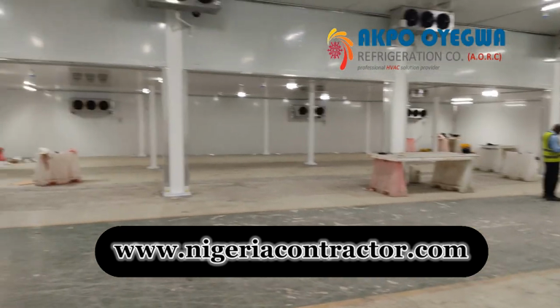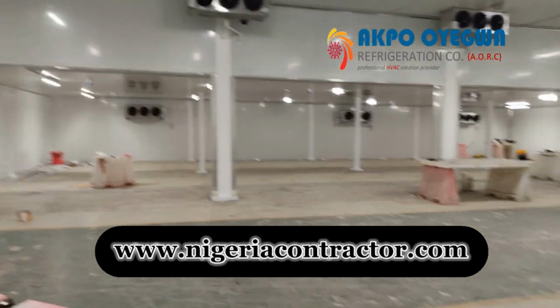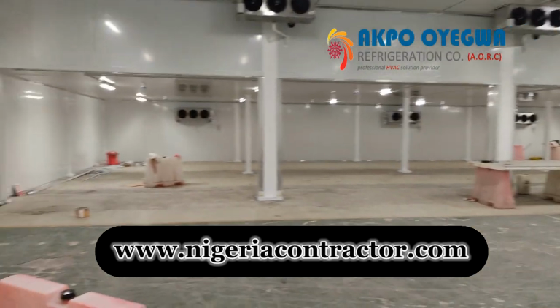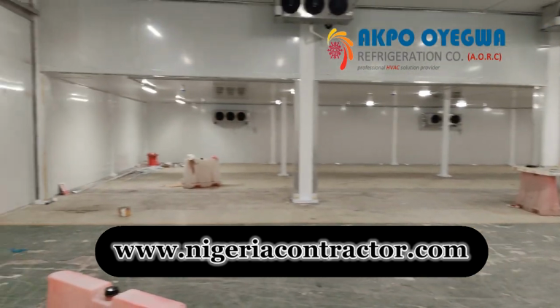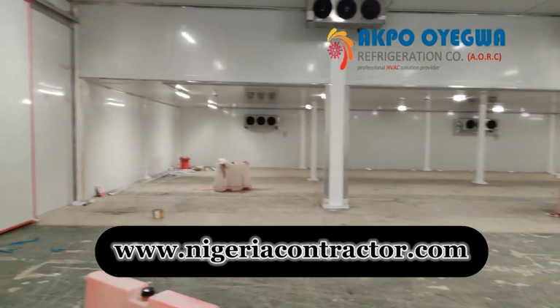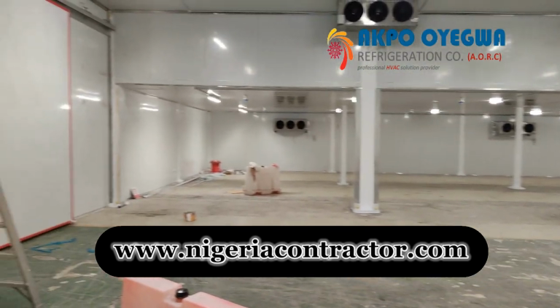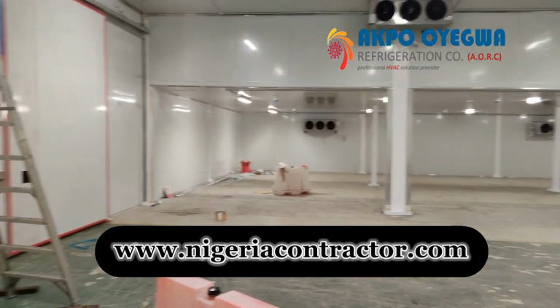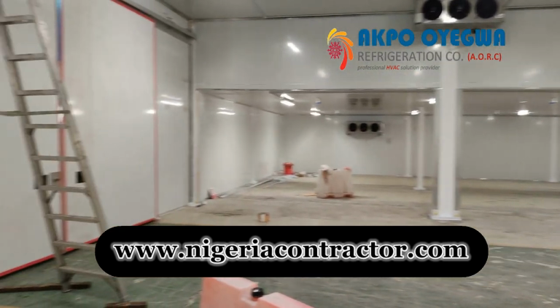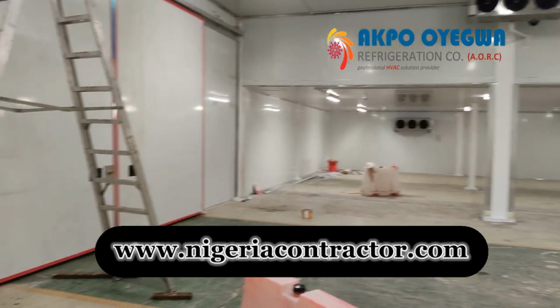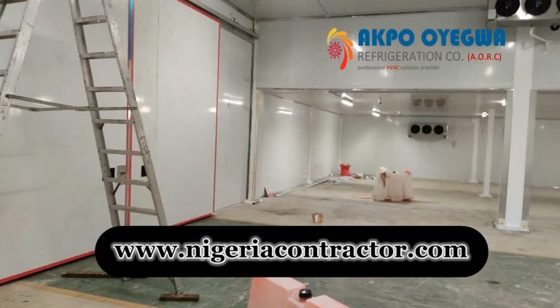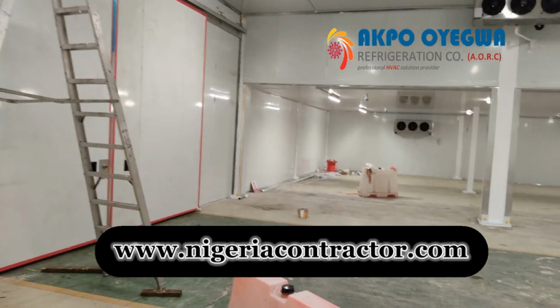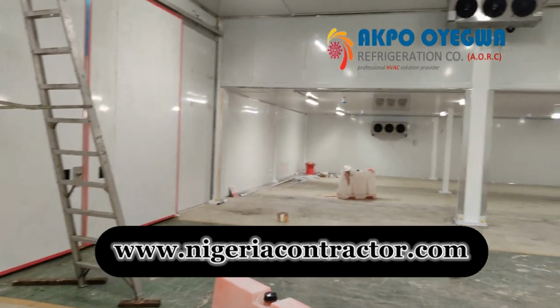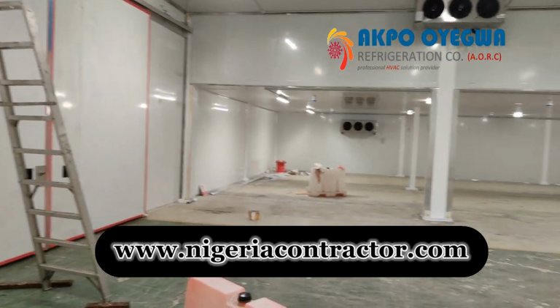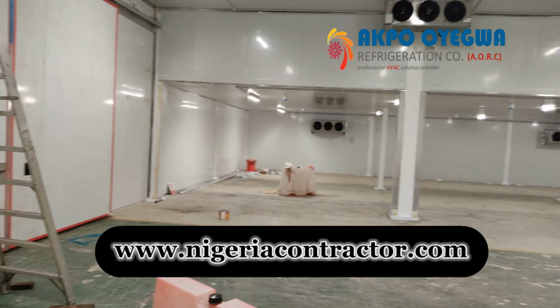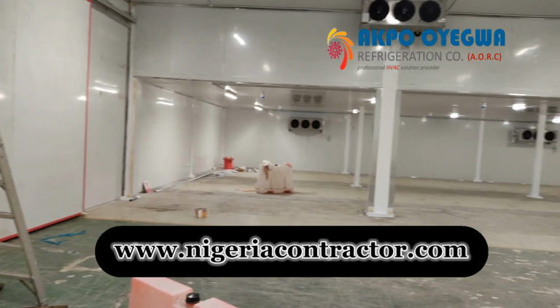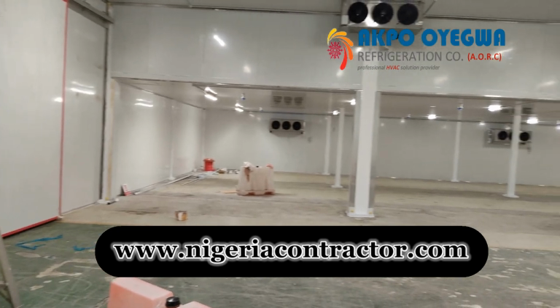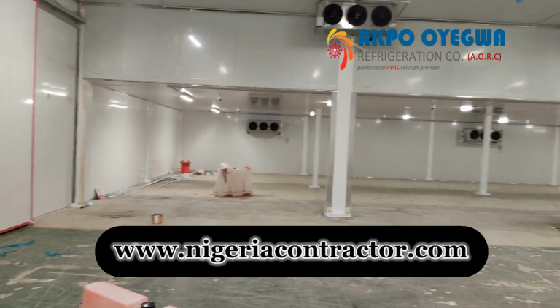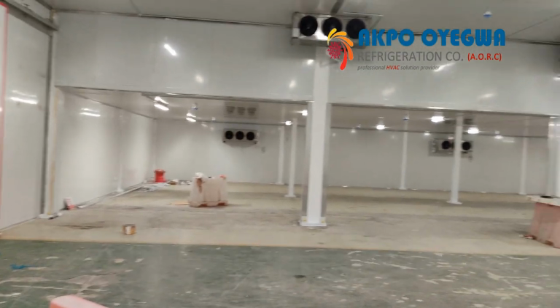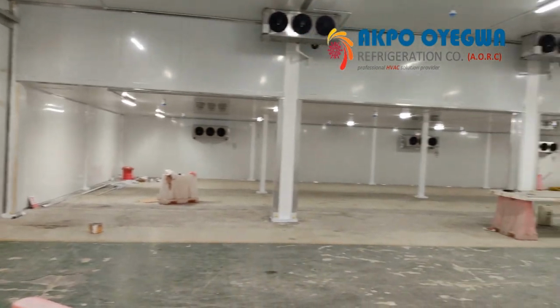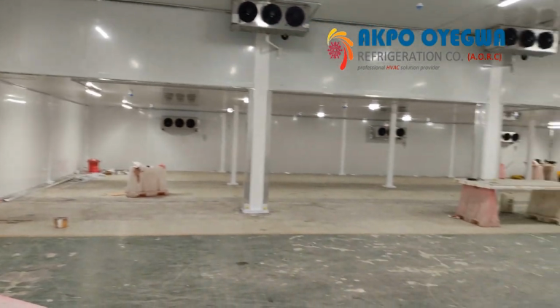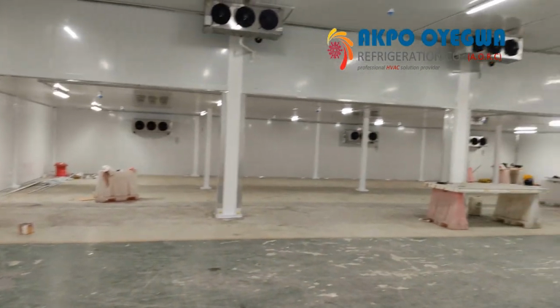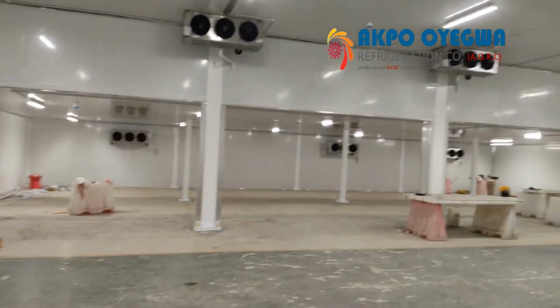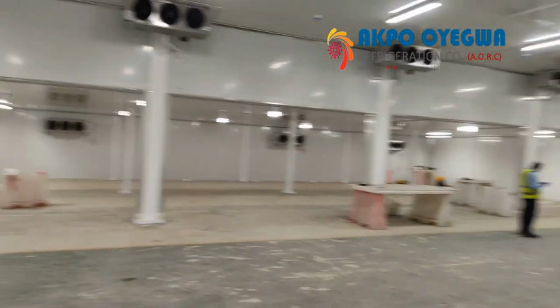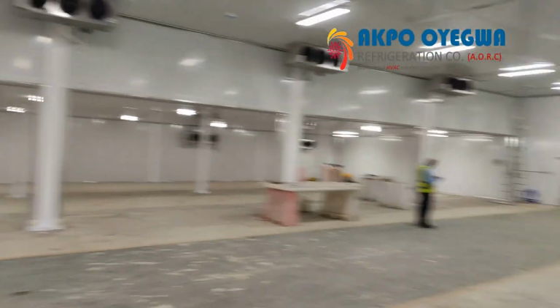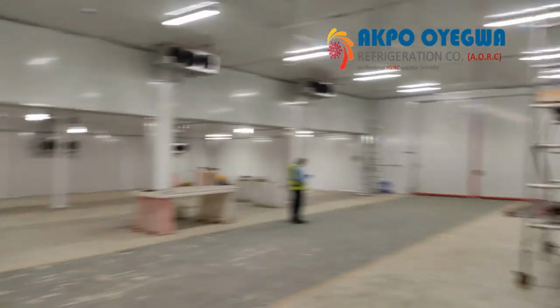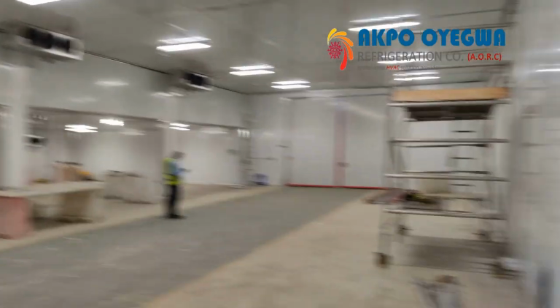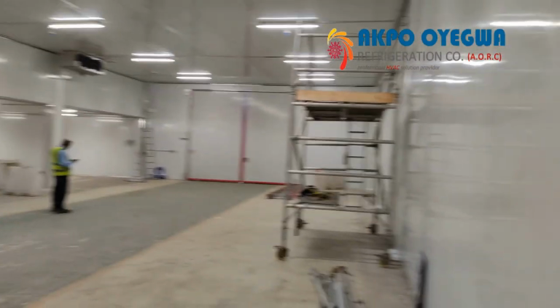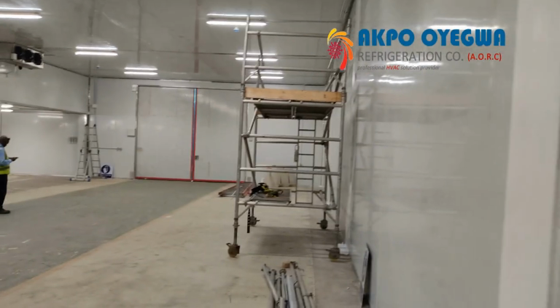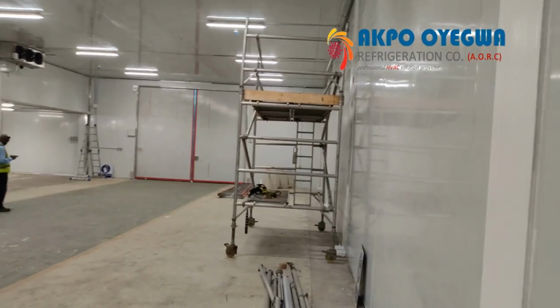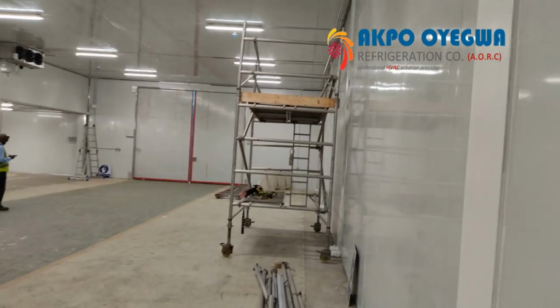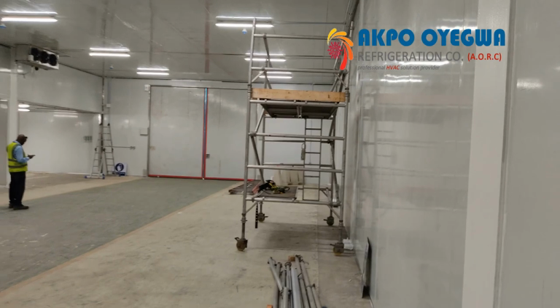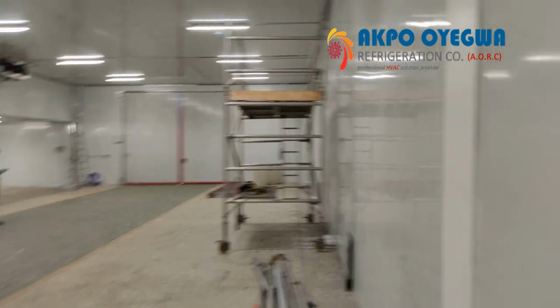Akpo Oyegwa Refrigeration Company is the leading cold room manufacturer in Nigeria, offering a diverse range of cold rooms, blast freezers, and walk-in freezers for commercial use.